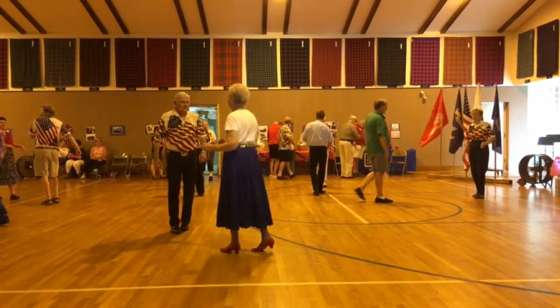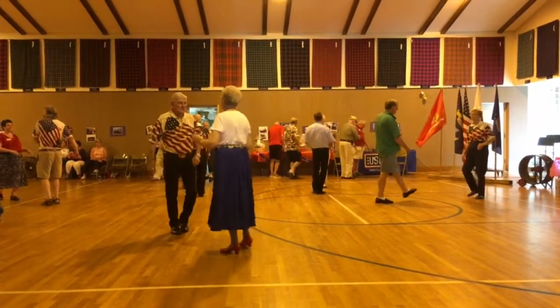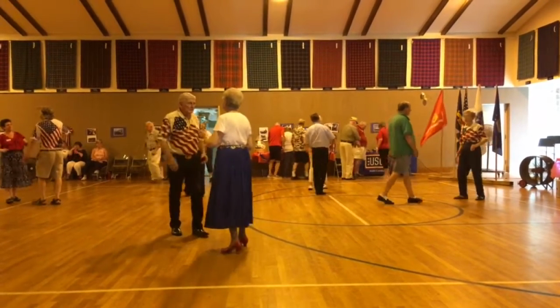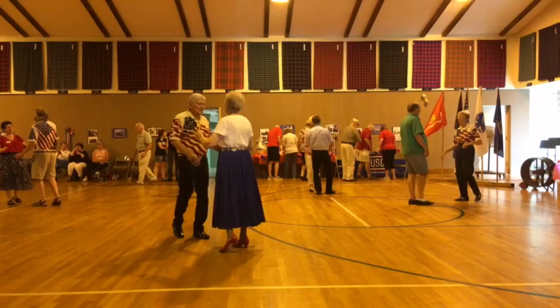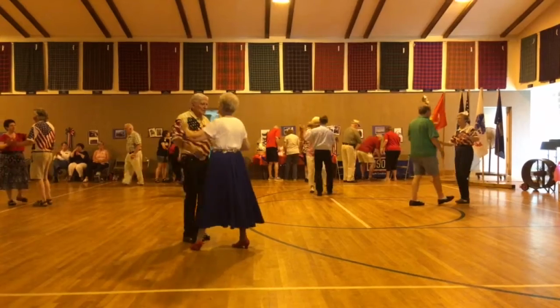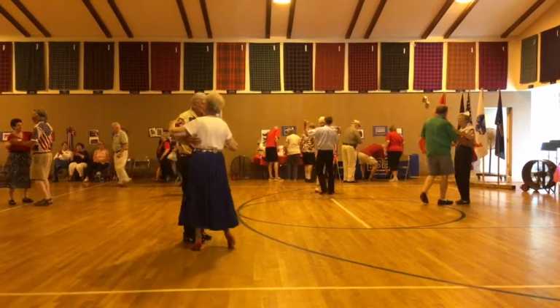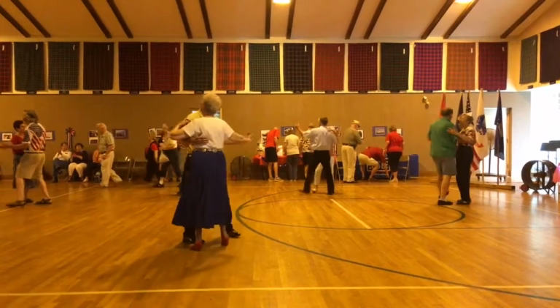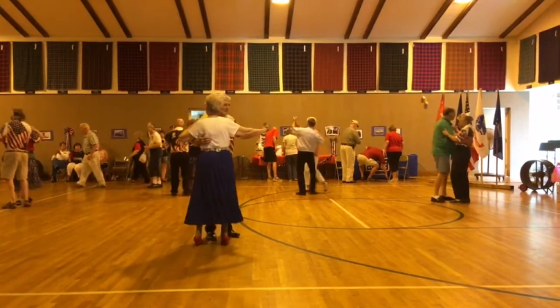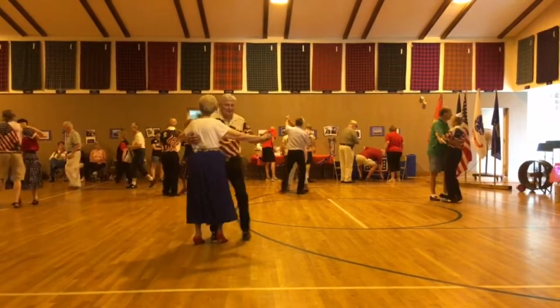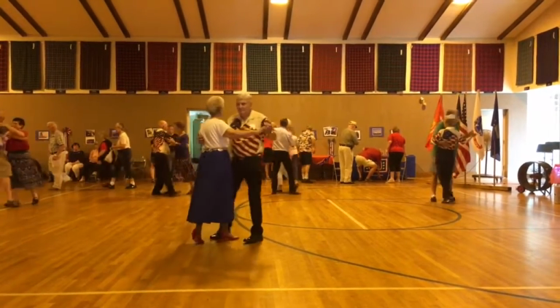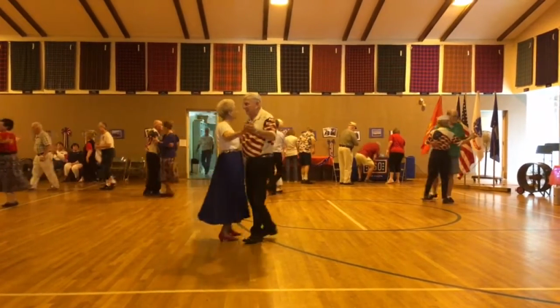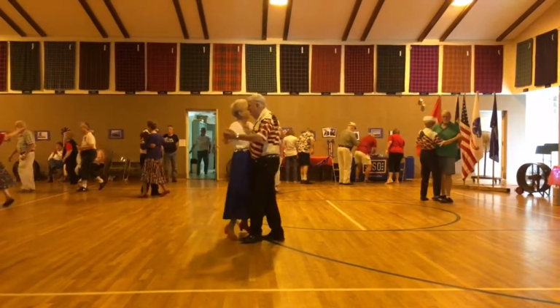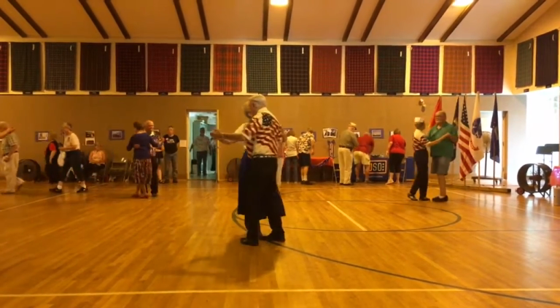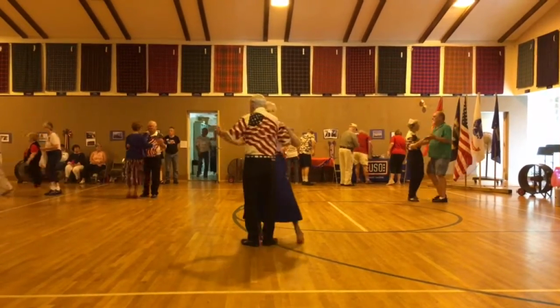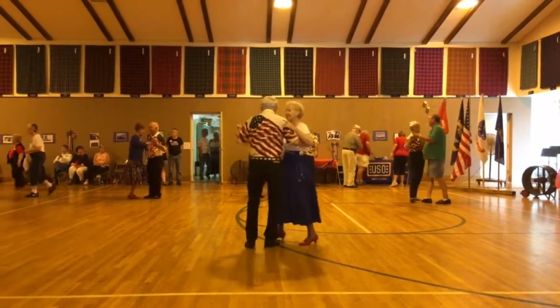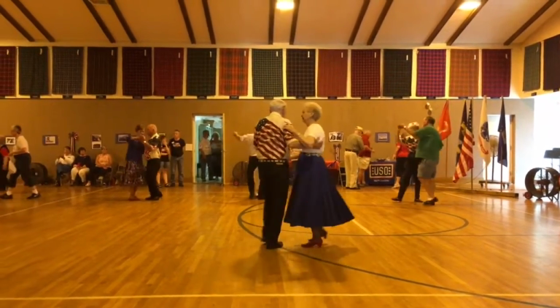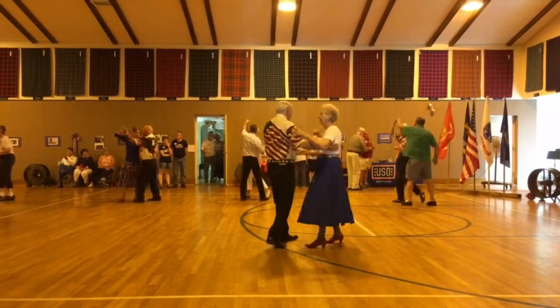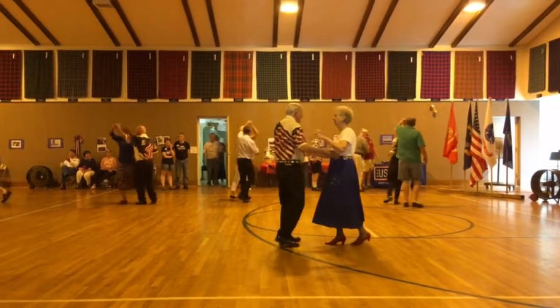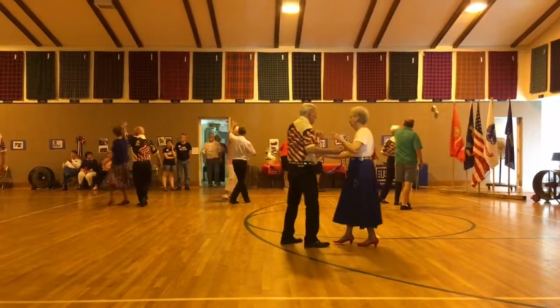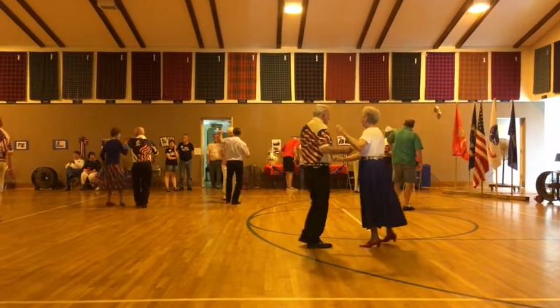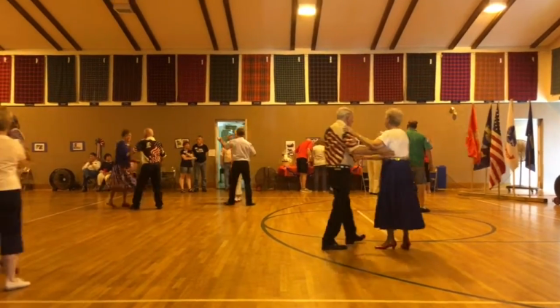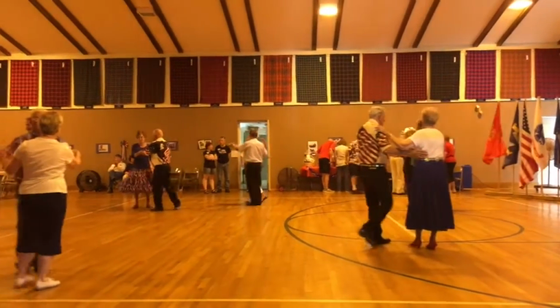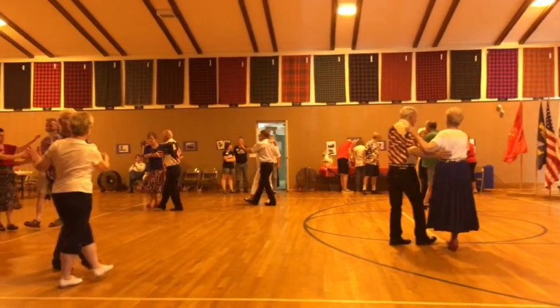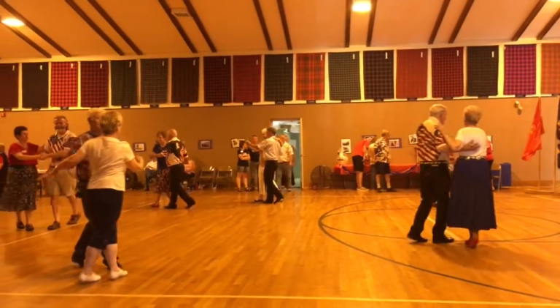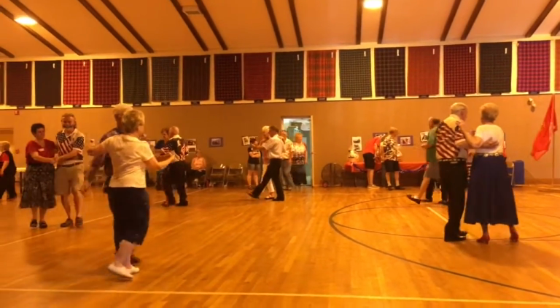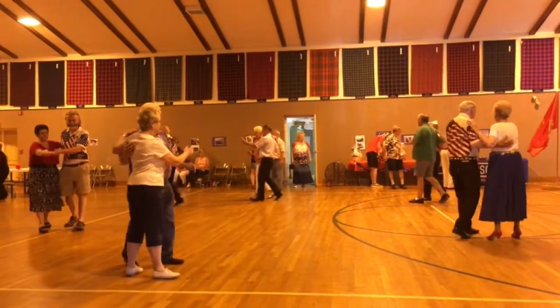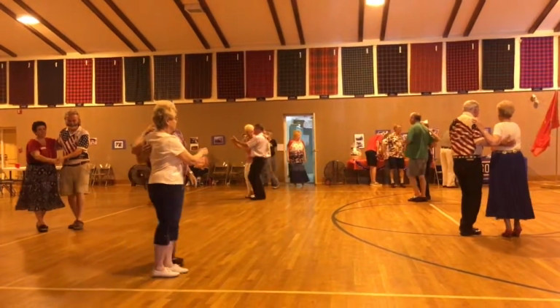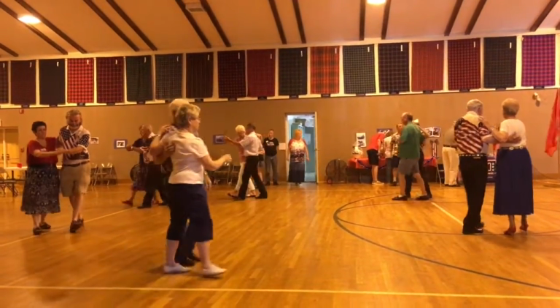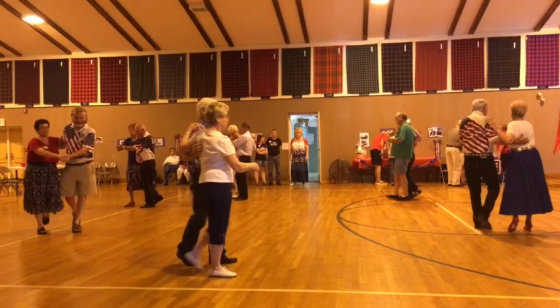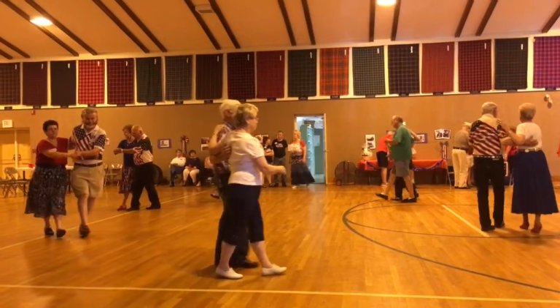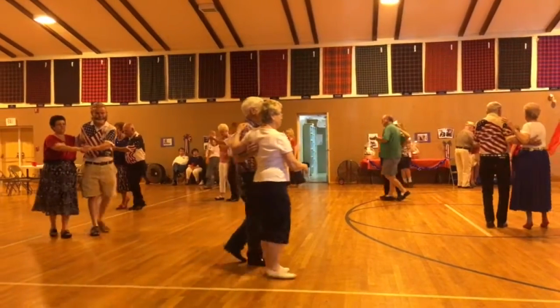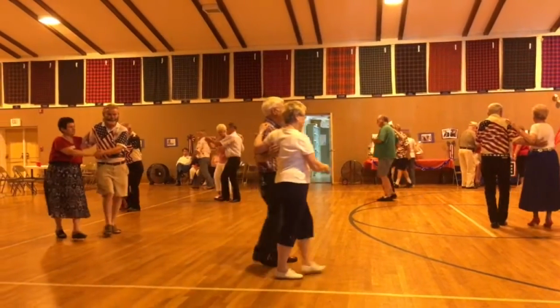Strut together and forward. Two turning two steps. Toro bind two. Walk two. Two forward two steps.